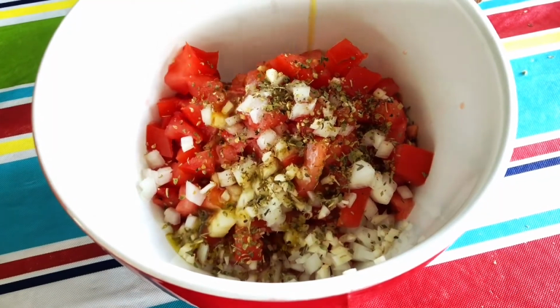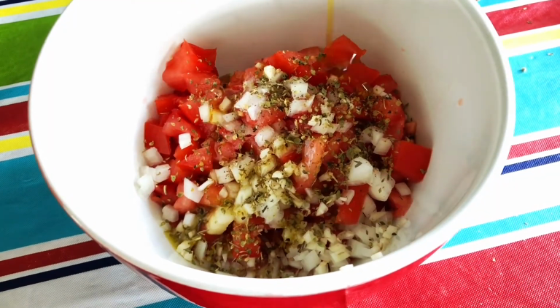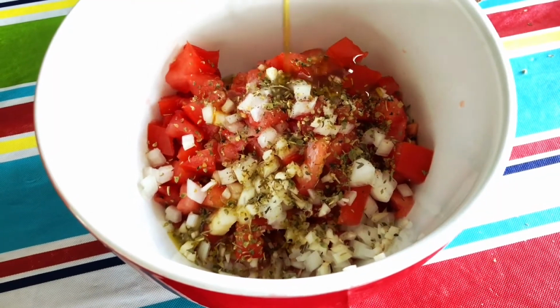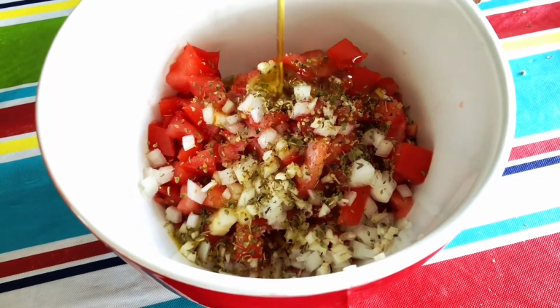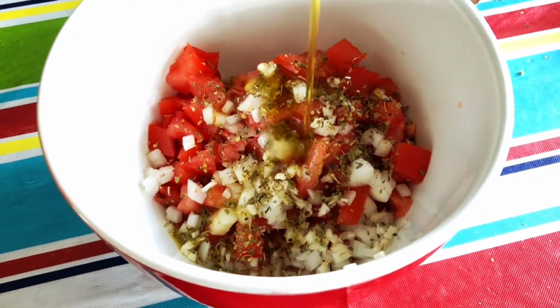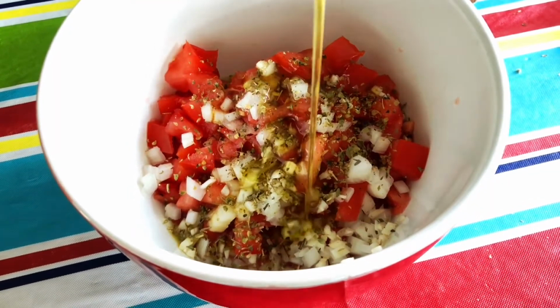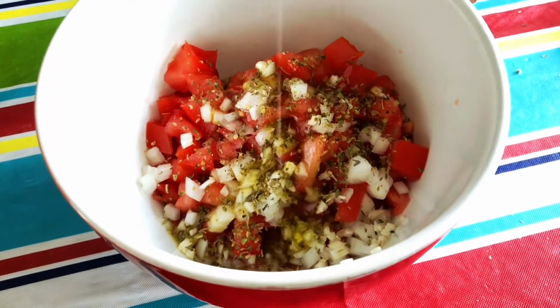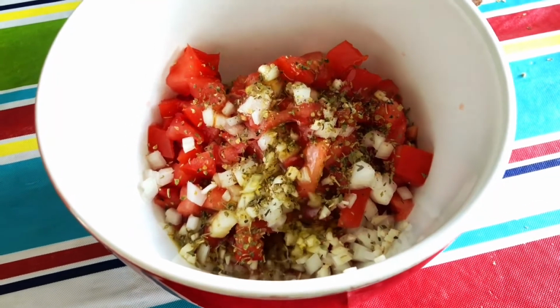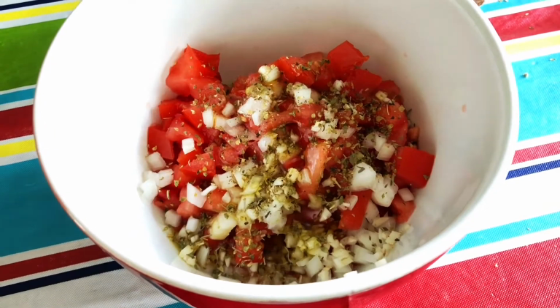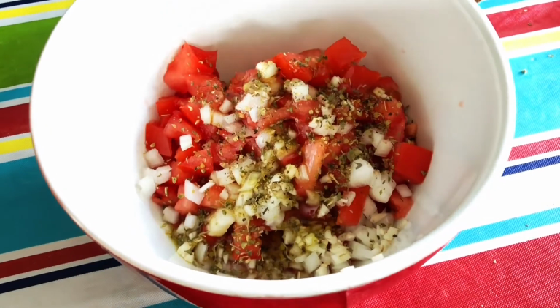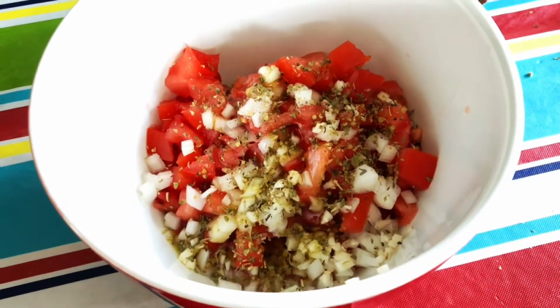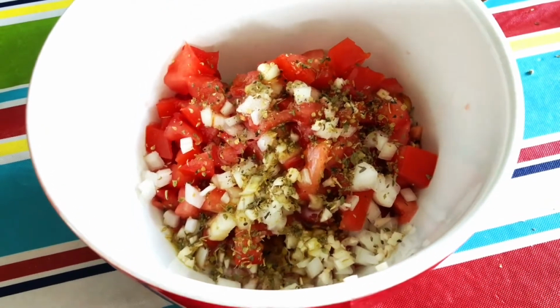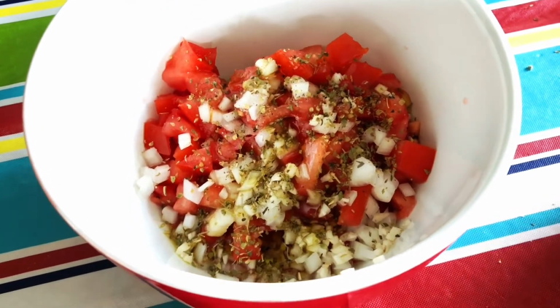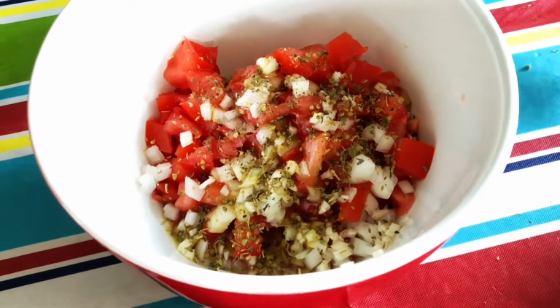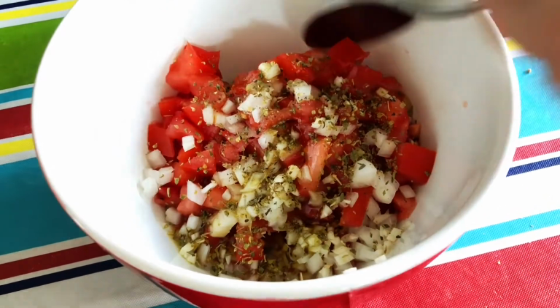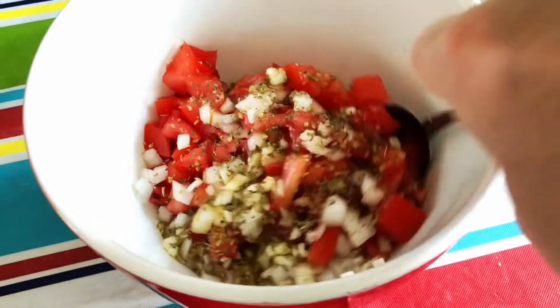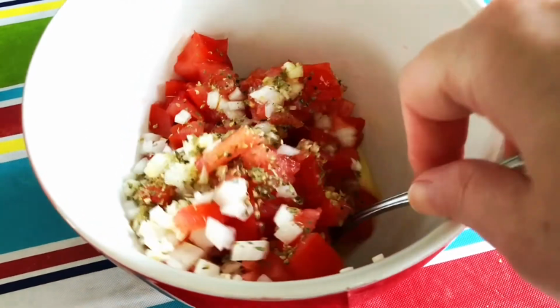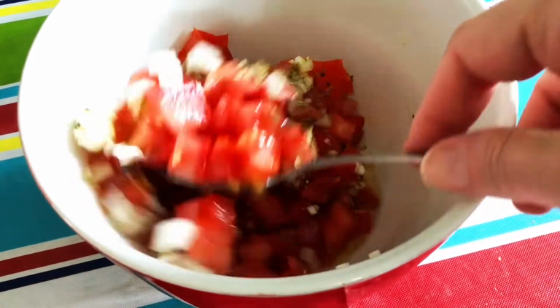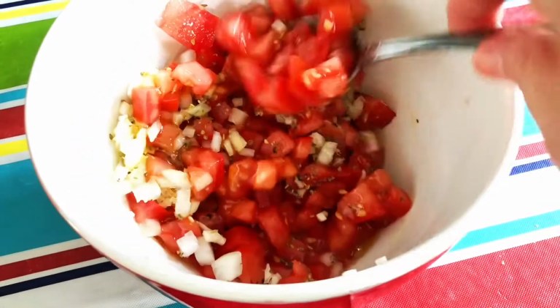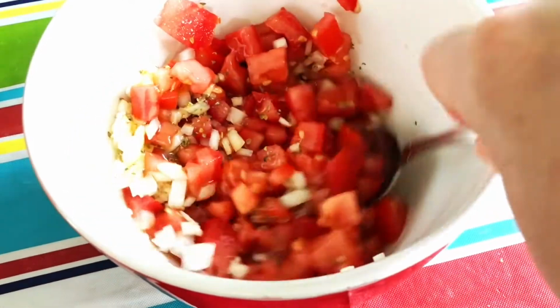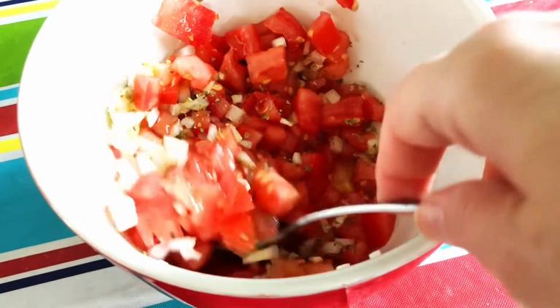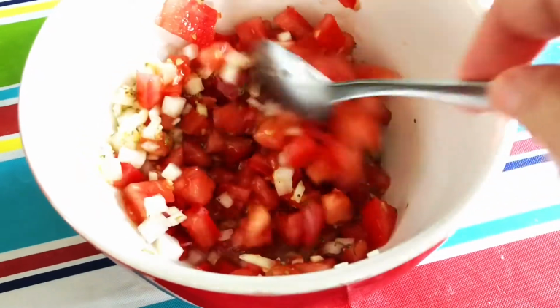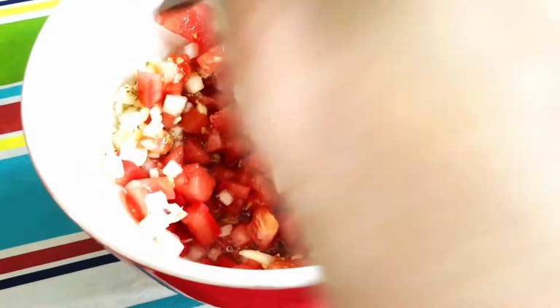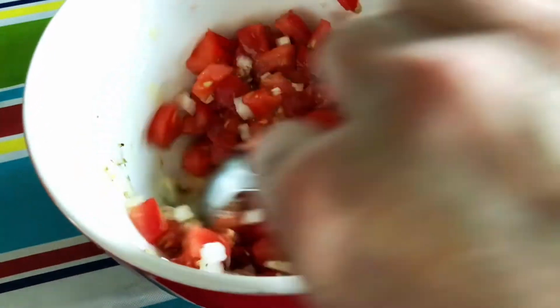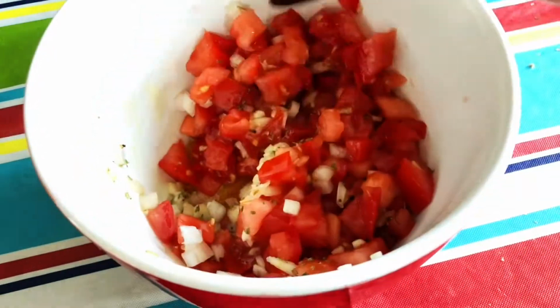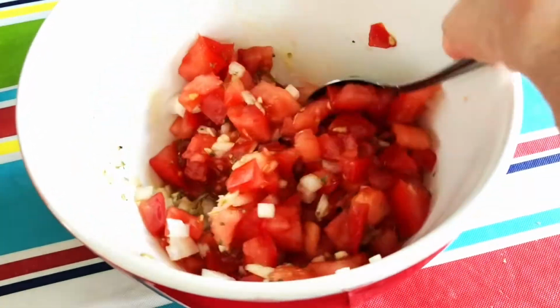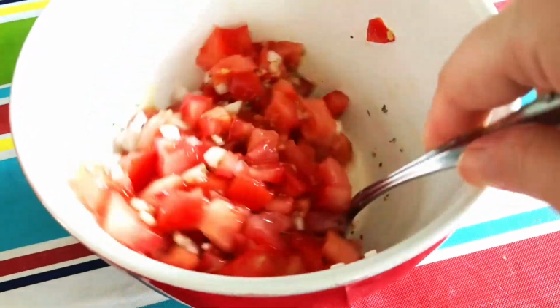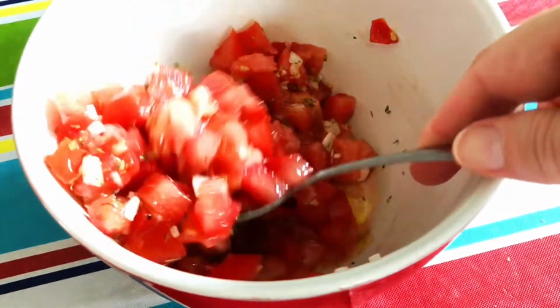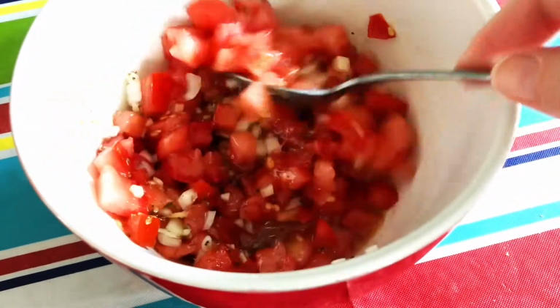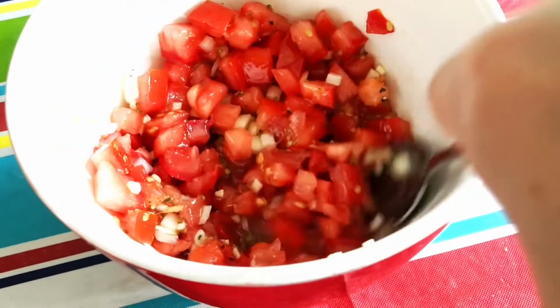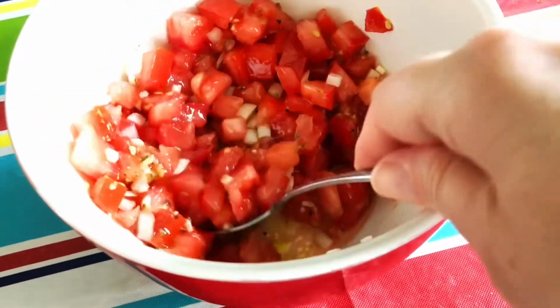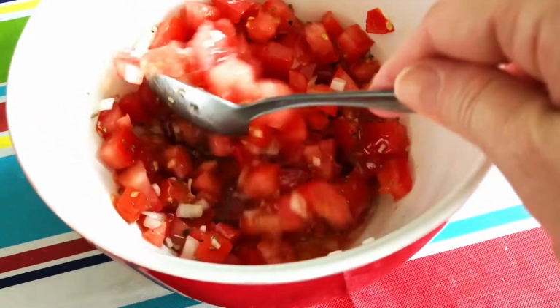I took another tomato and chopped it up, then added some salt, pepper, garlic, onions, oregano, and a good helping of olive oil. I stirred it all together and we're going to use this one as a topping for bruschetta.